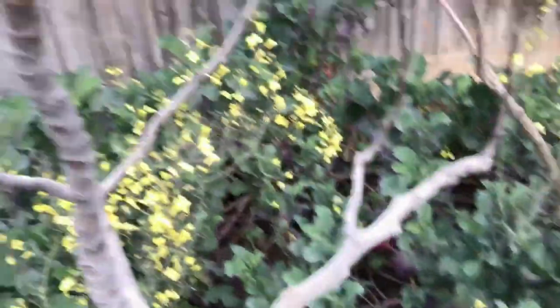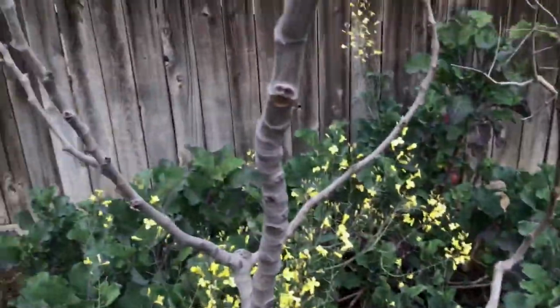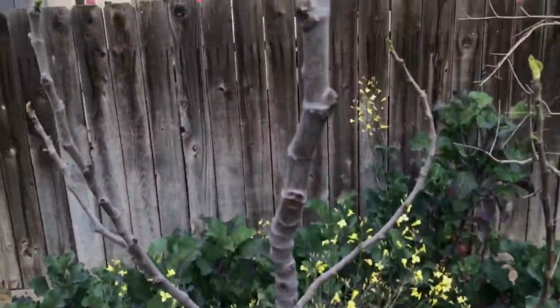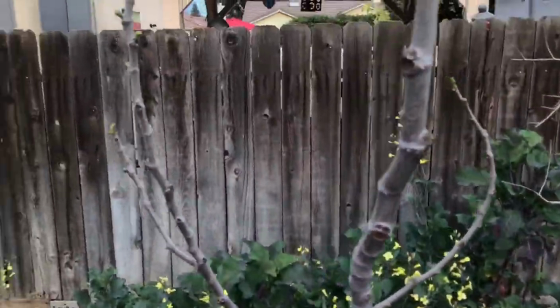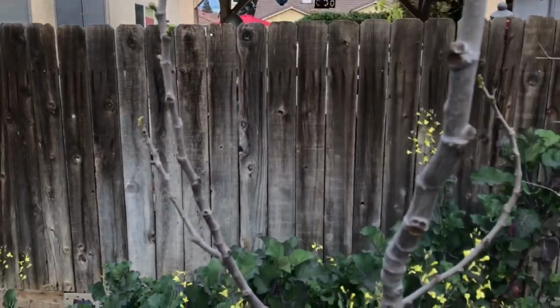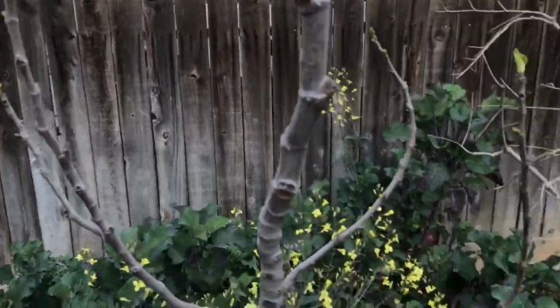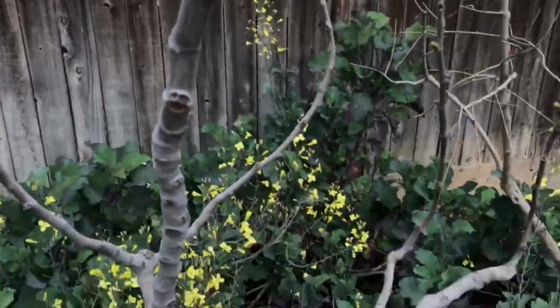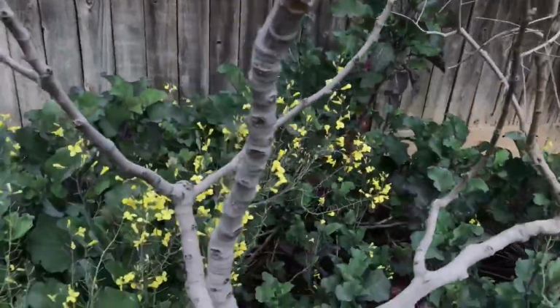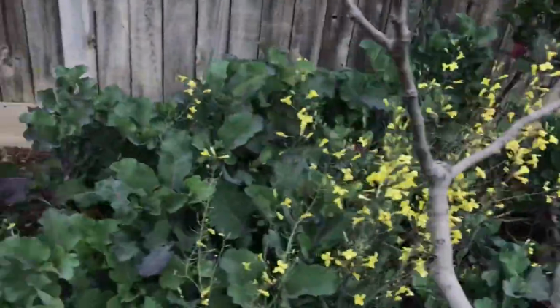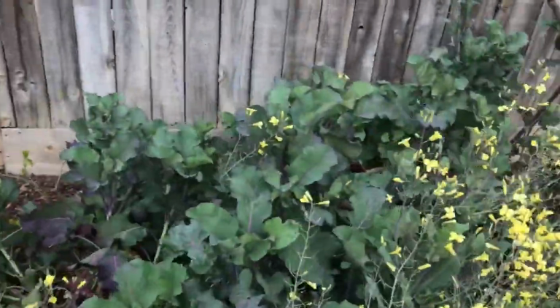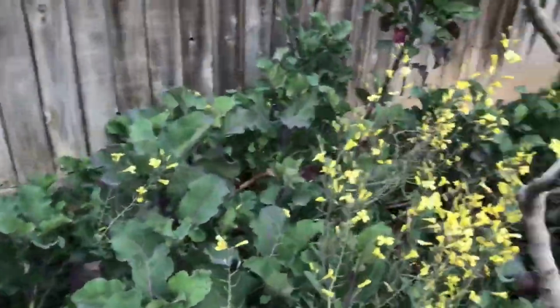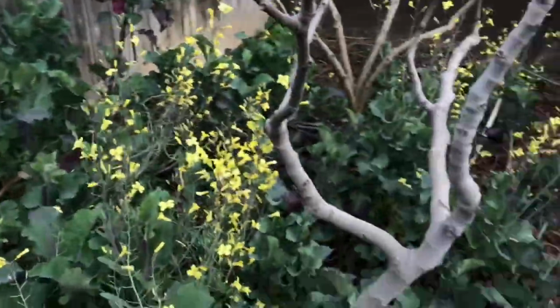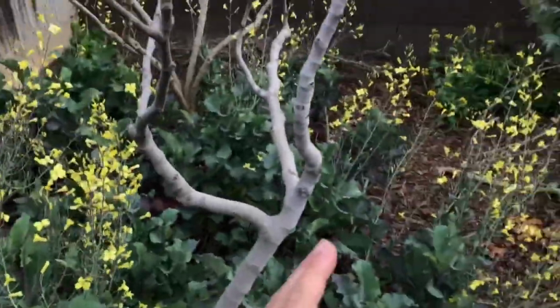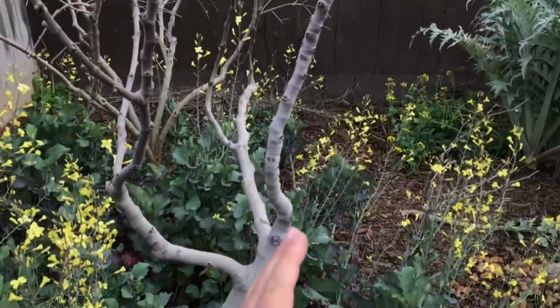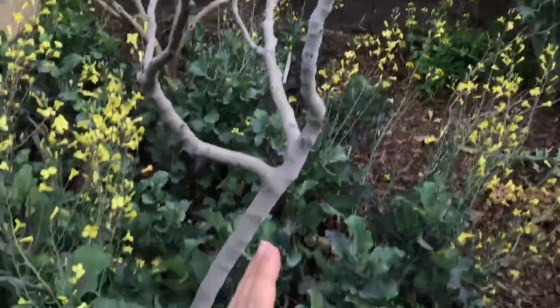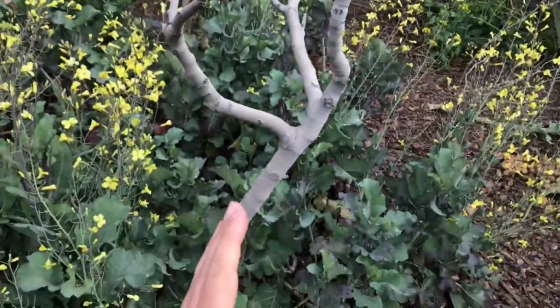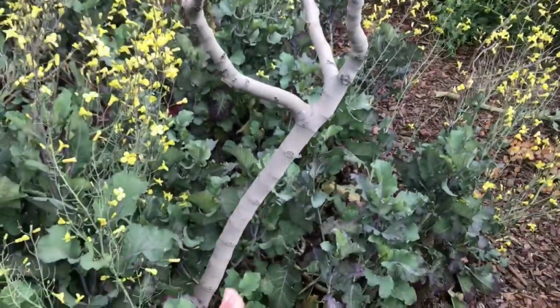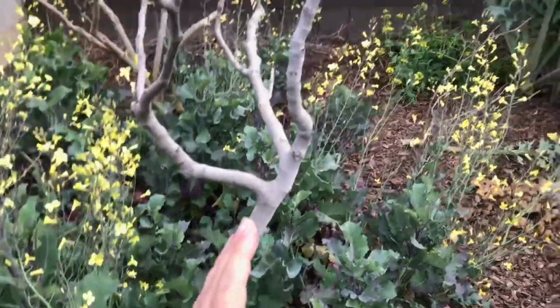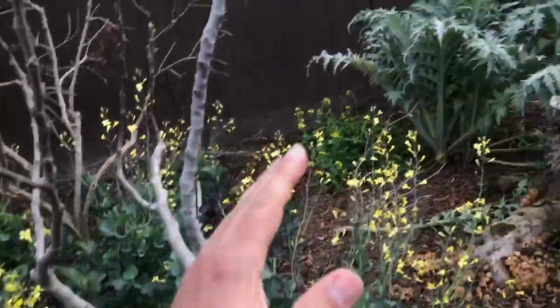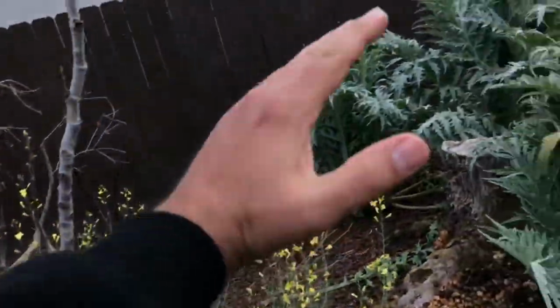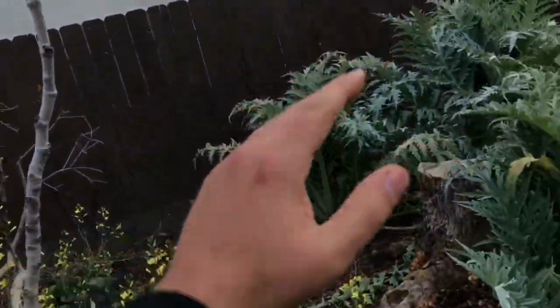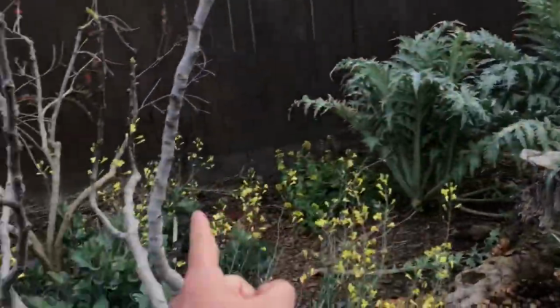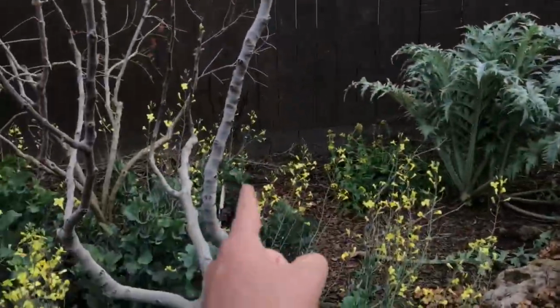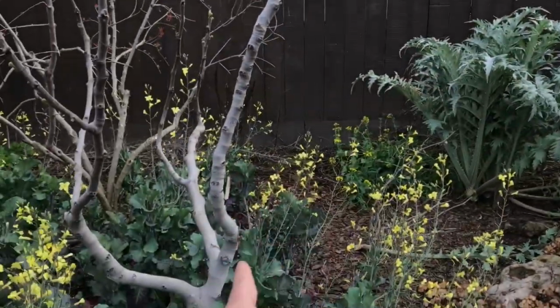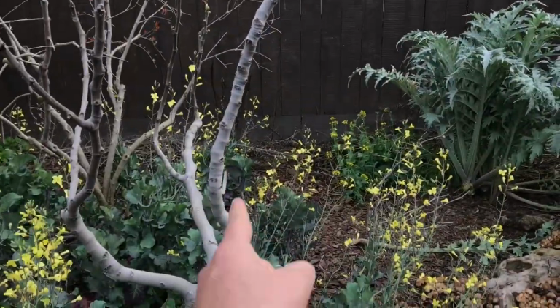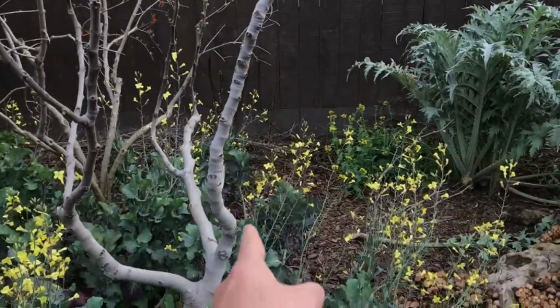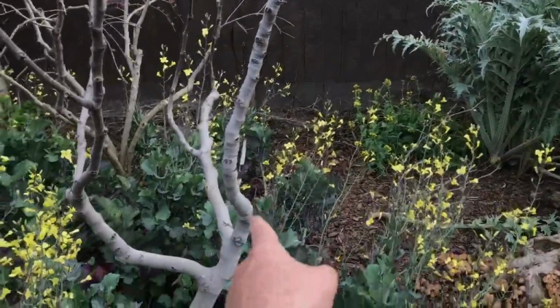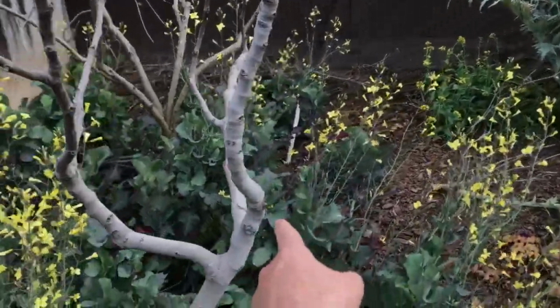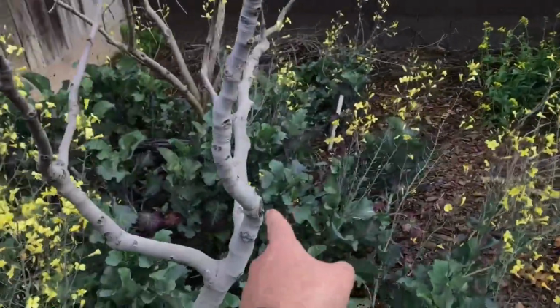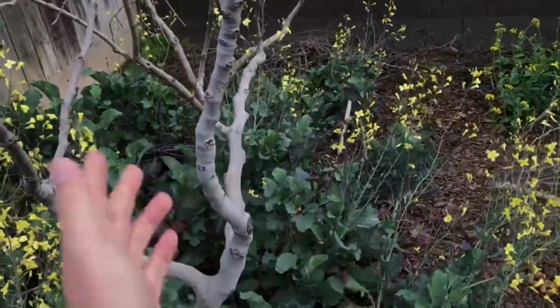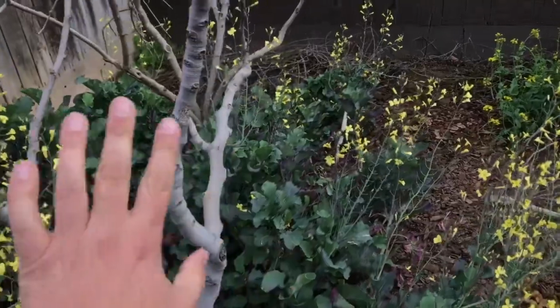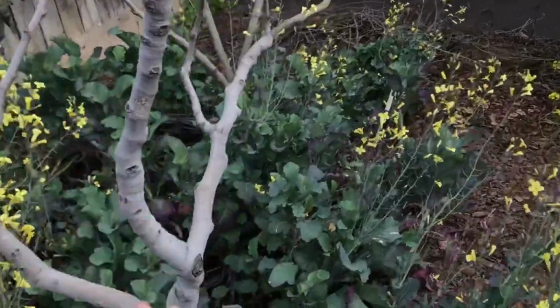This in front of me is a Kadota fig. I pruned it — as you can see it was starting to grow like this, so I pruned it right there. You set the line of the cut and let it grow that way.